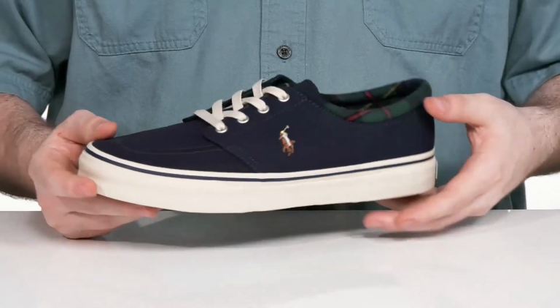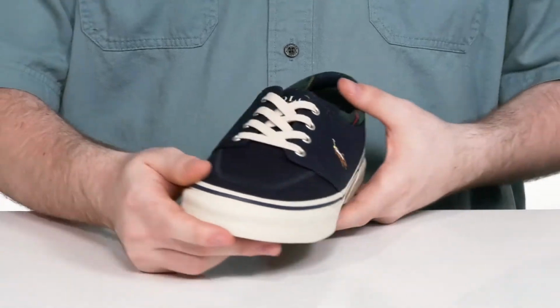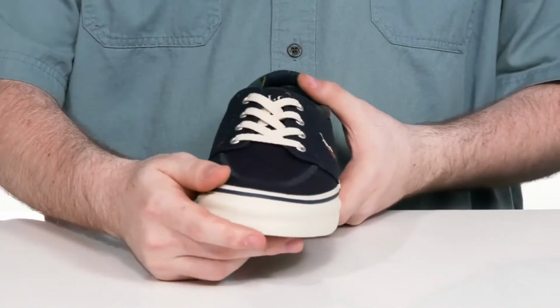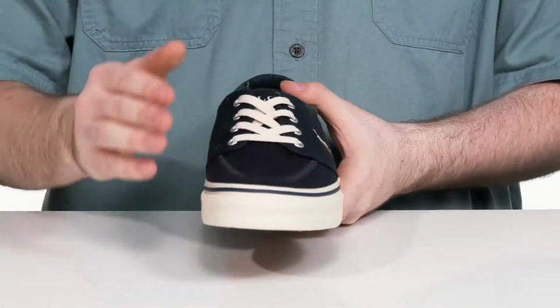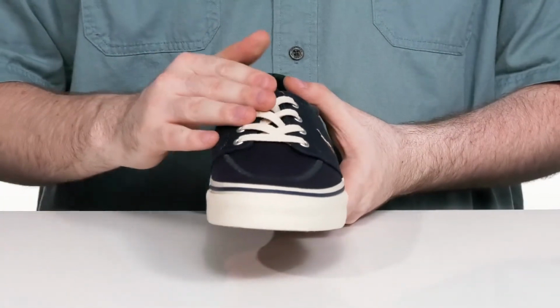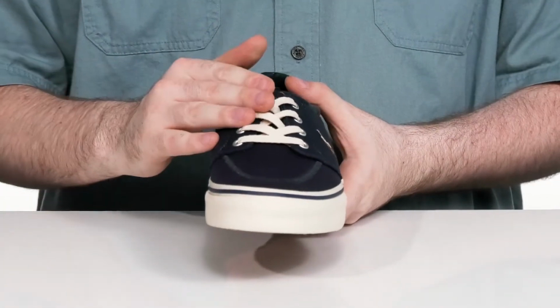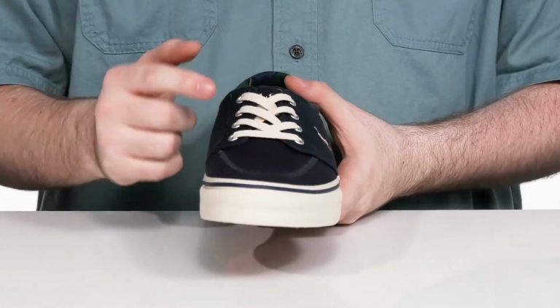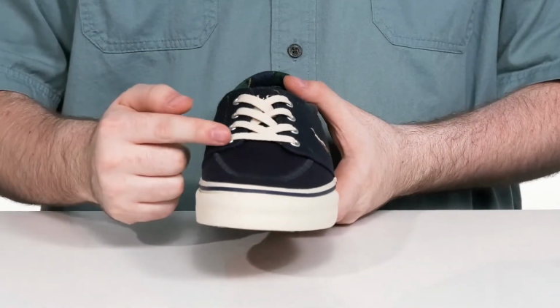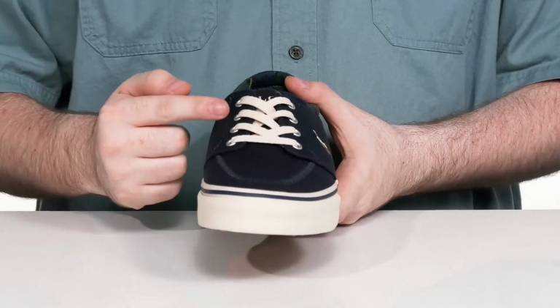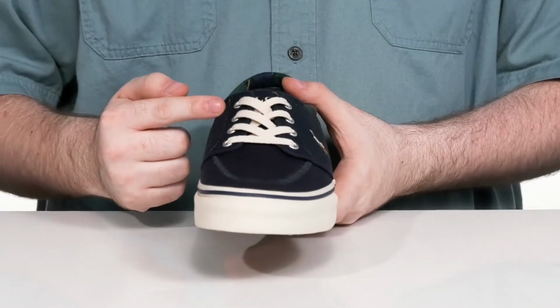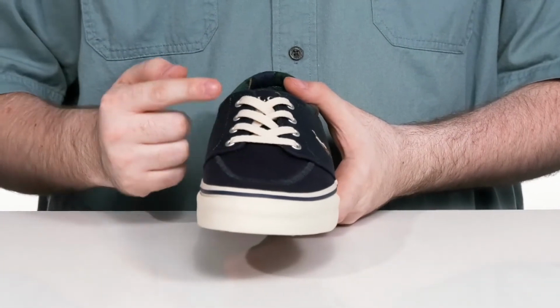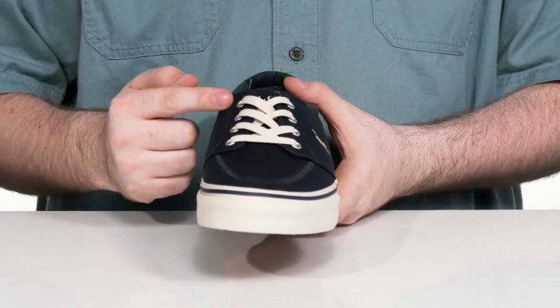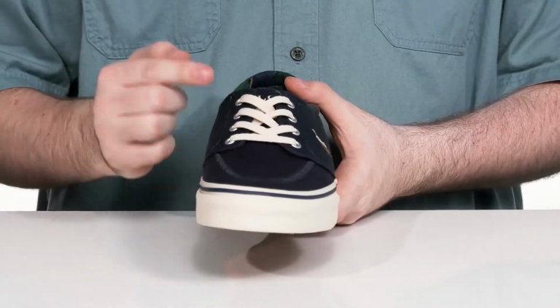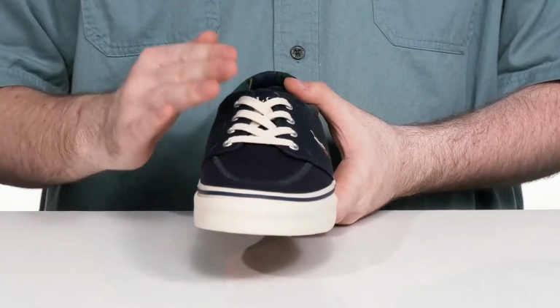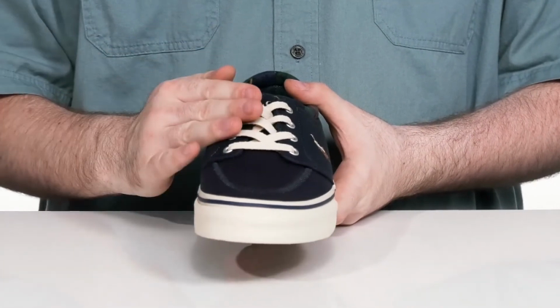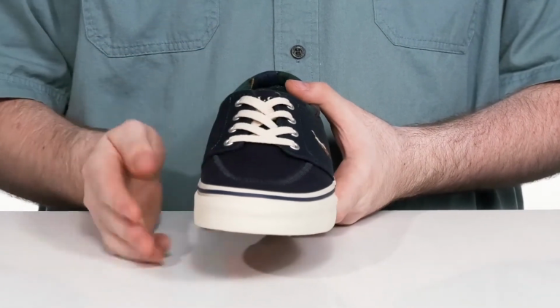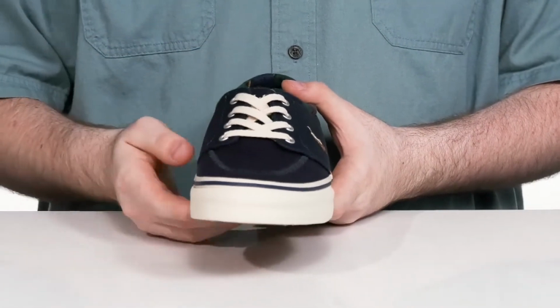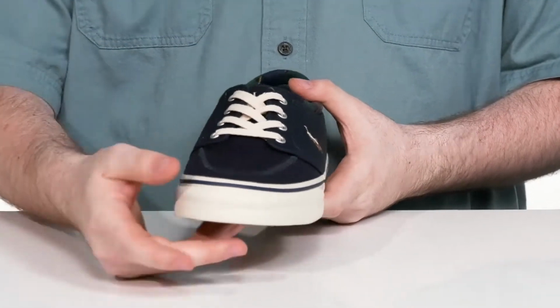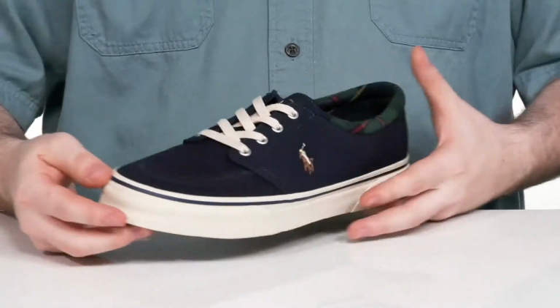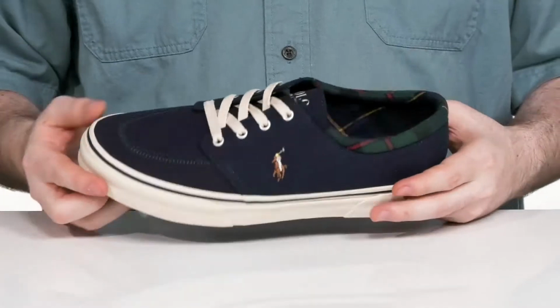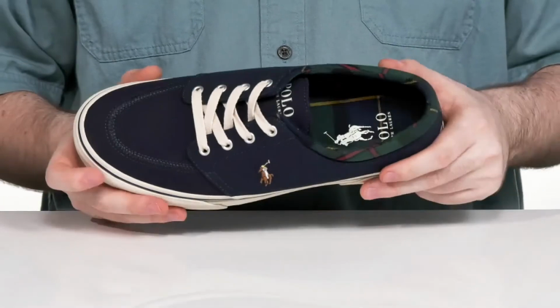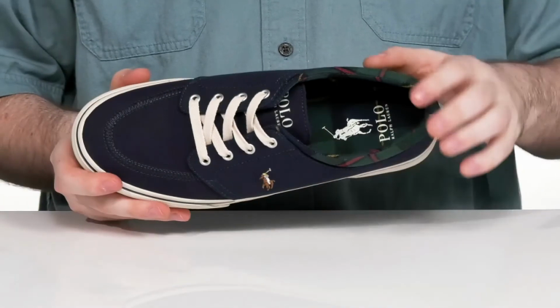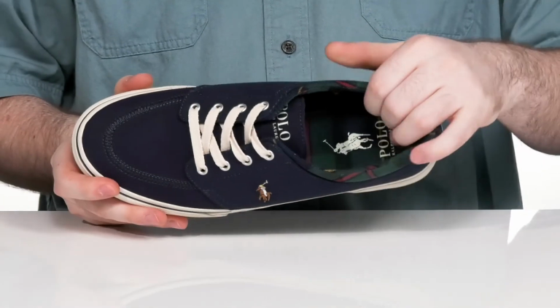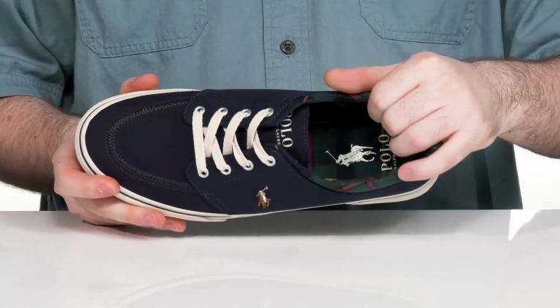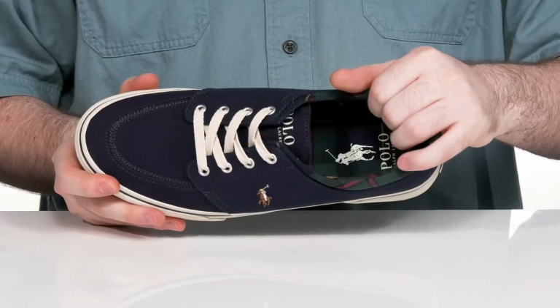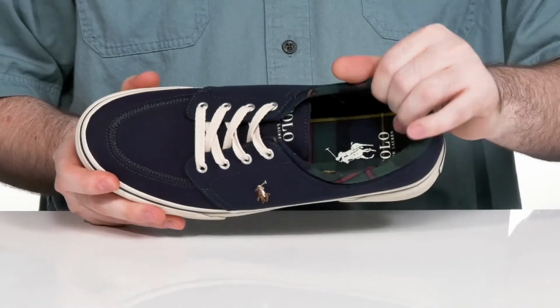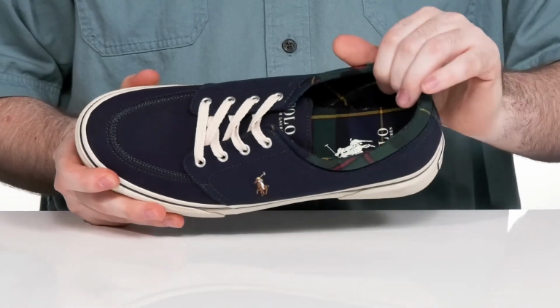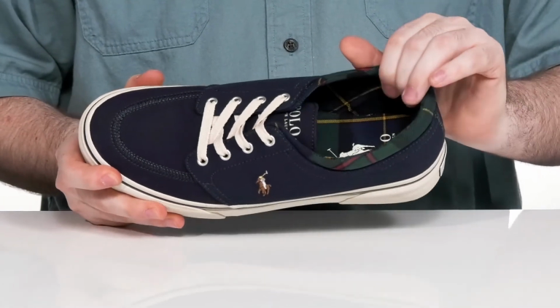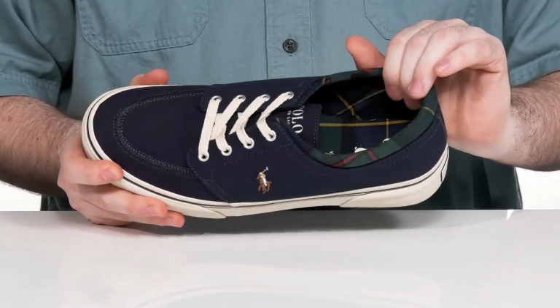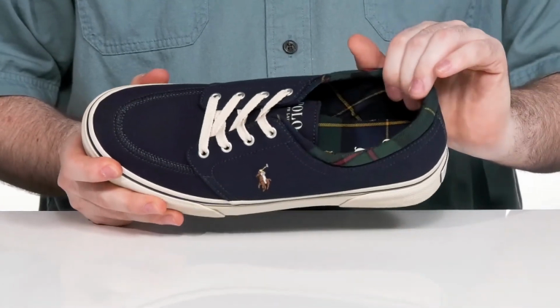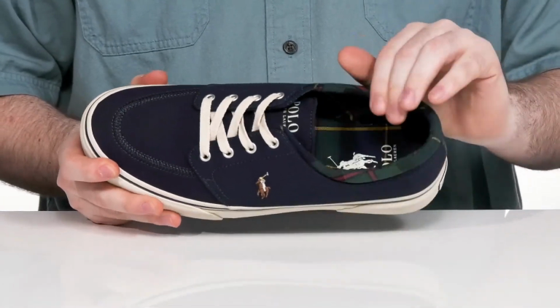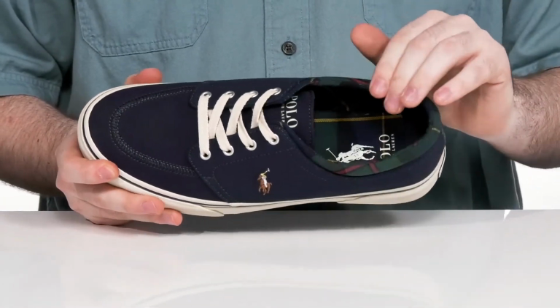It has a flat style lace-up with metal eyelets for a customizable and secure fit. The inside lining is also canvas, keeping it breathable and durable.